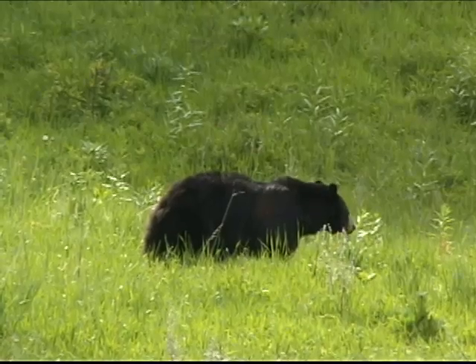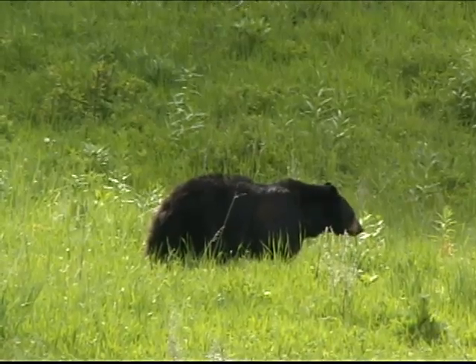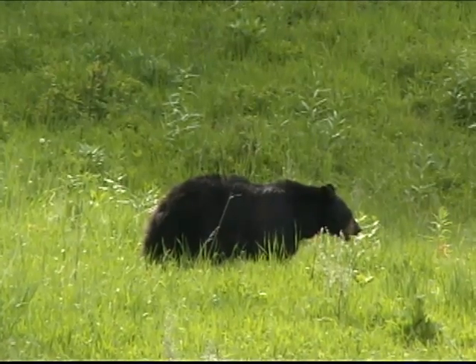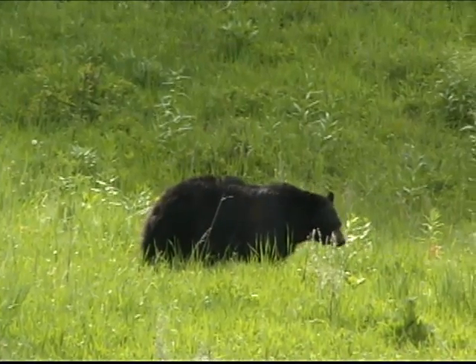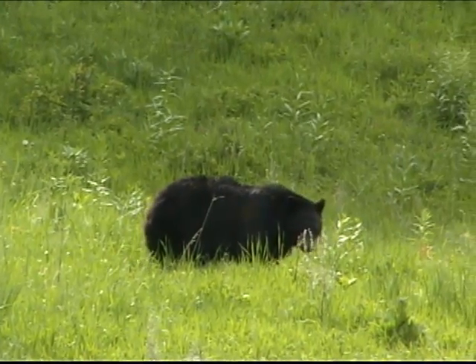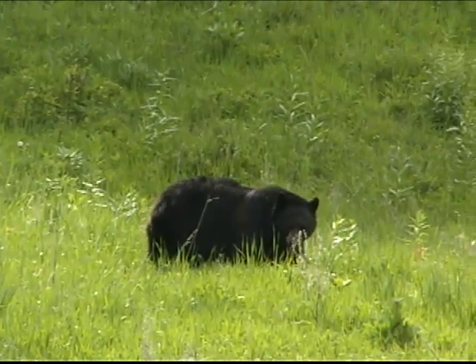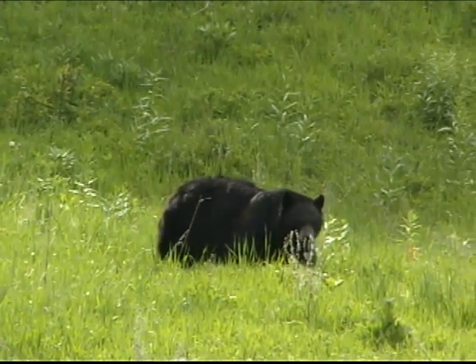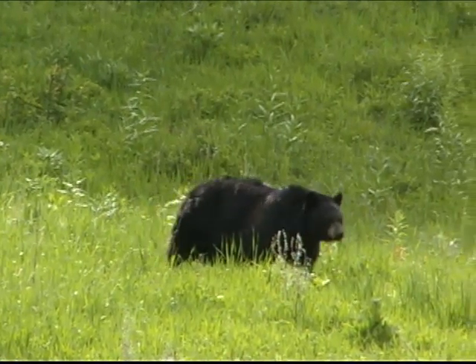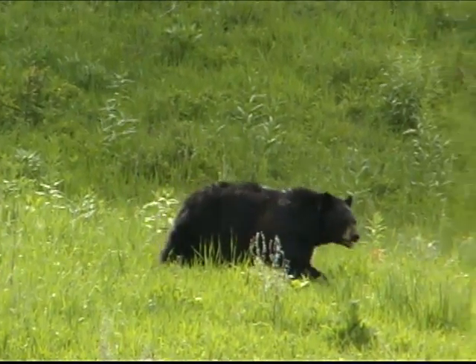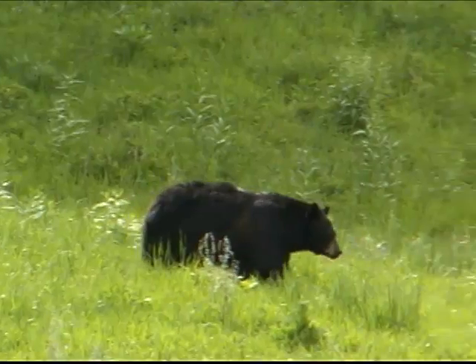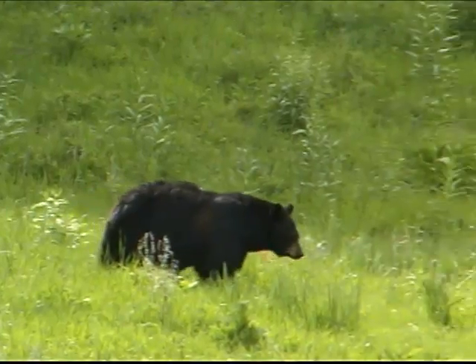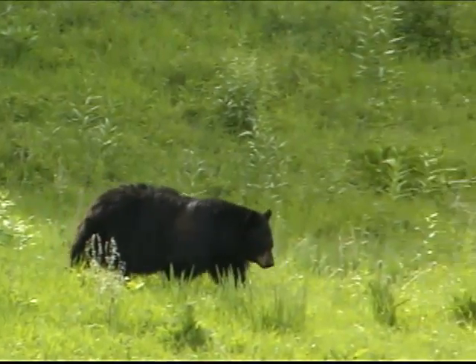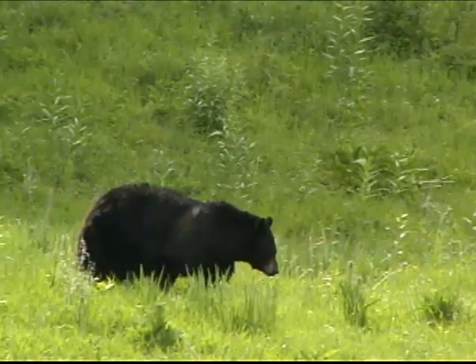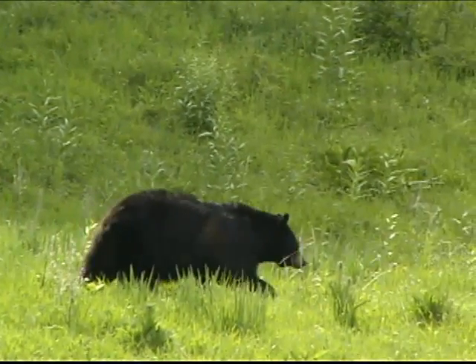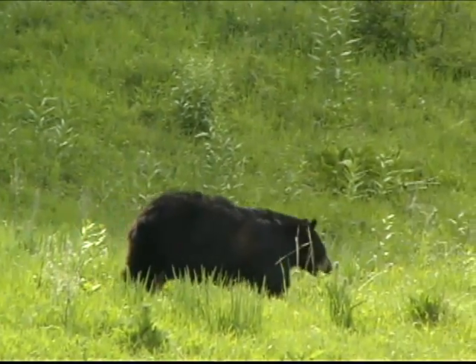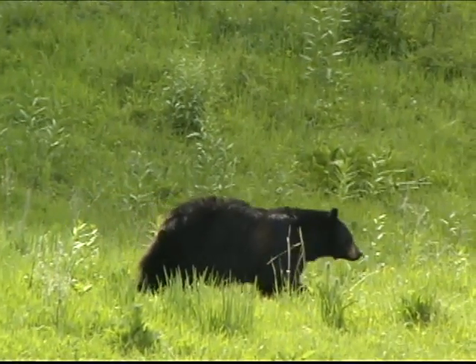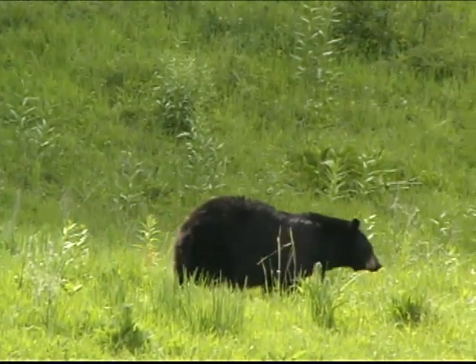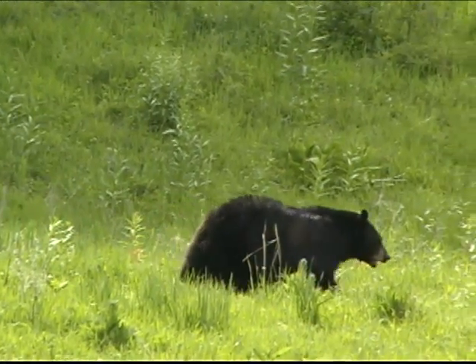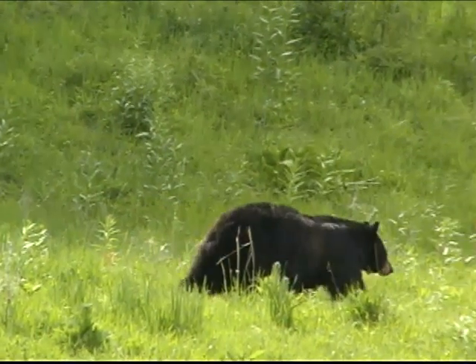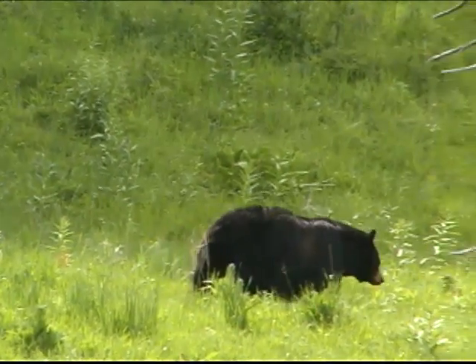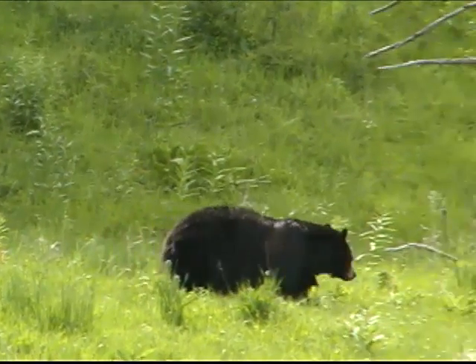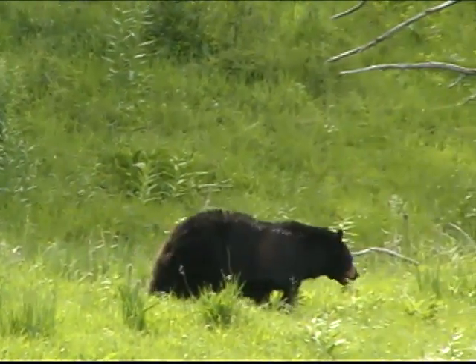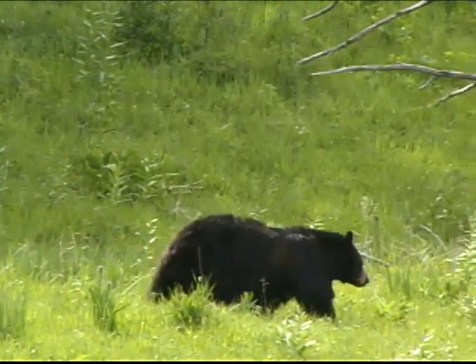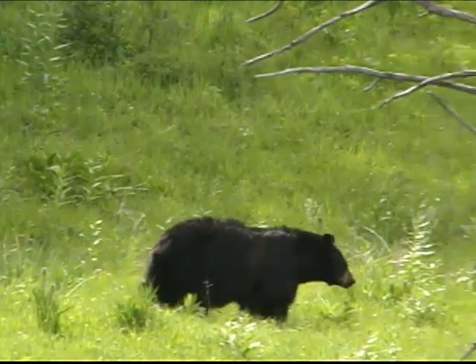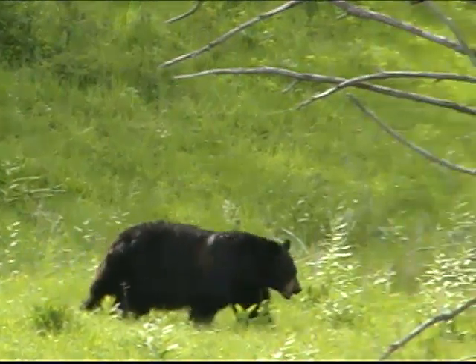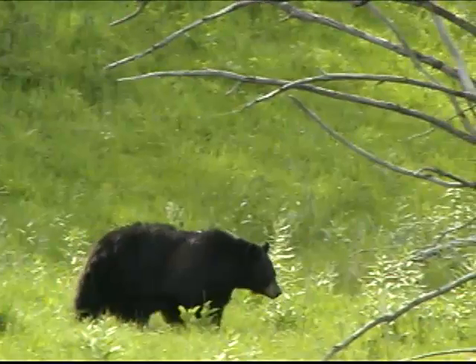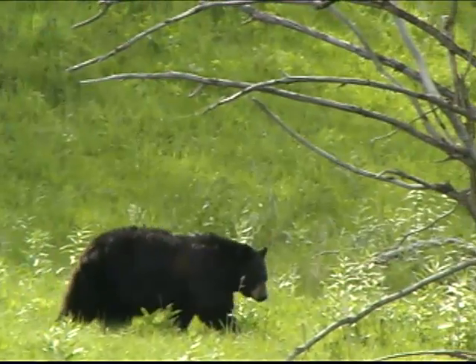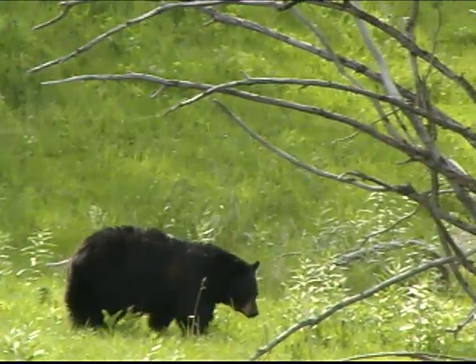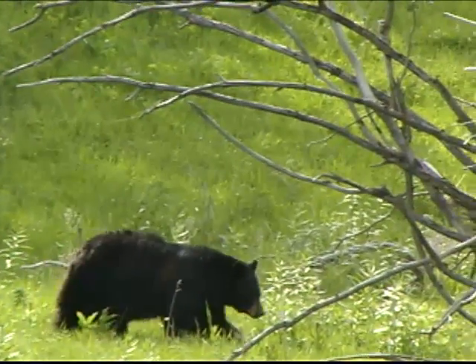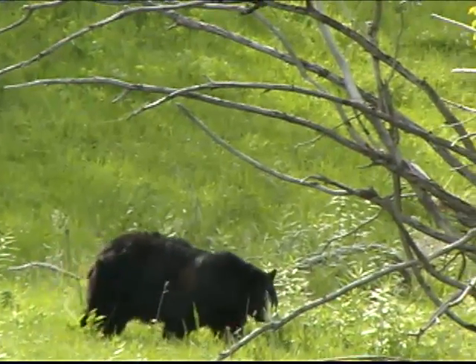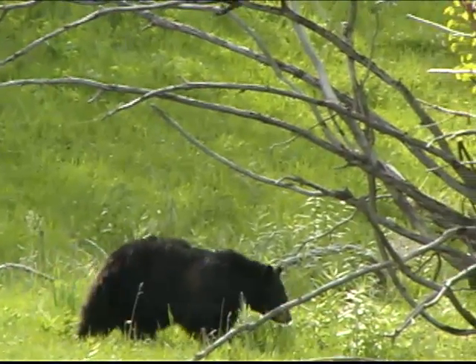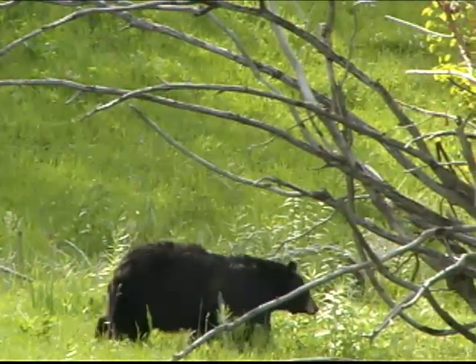Bighorn sheep and black bears frequent the Tower area too. Be sure to use pullouts and park completely off the roadway if you stop to watch wildlife. Always watch your footing around the canyon and falls to avoid injury.